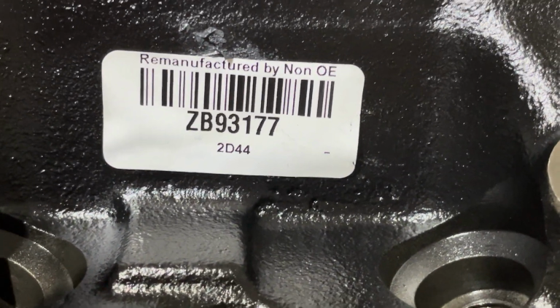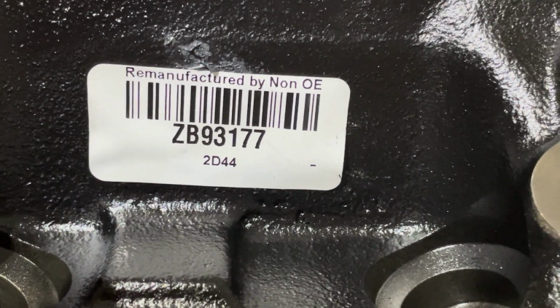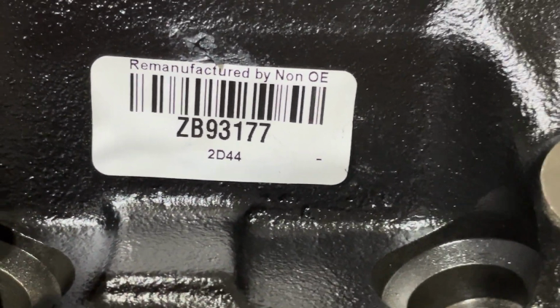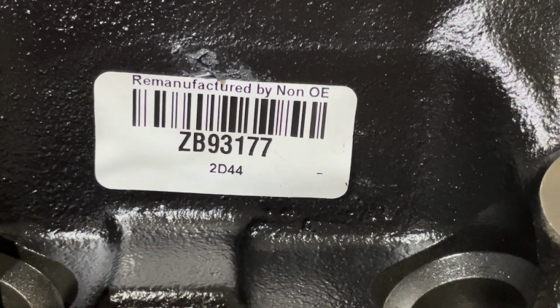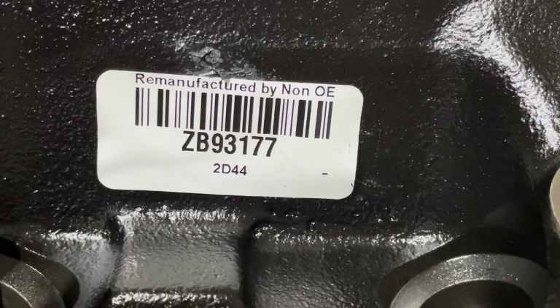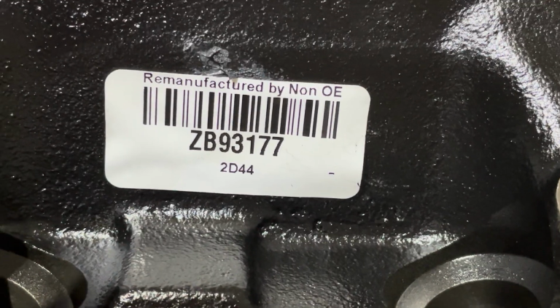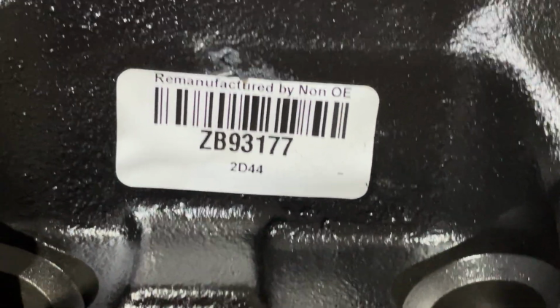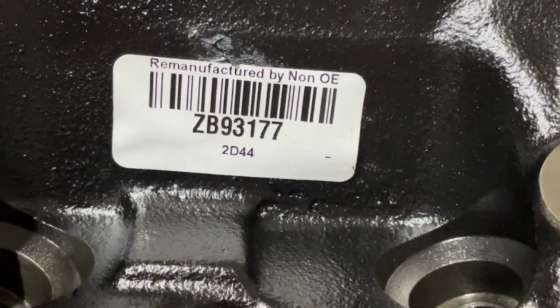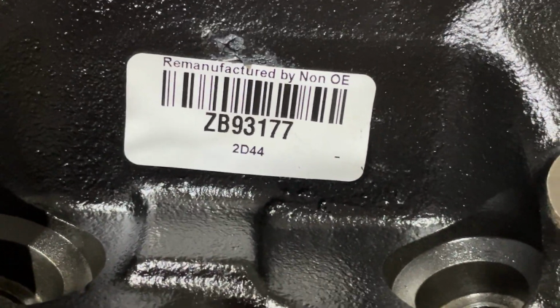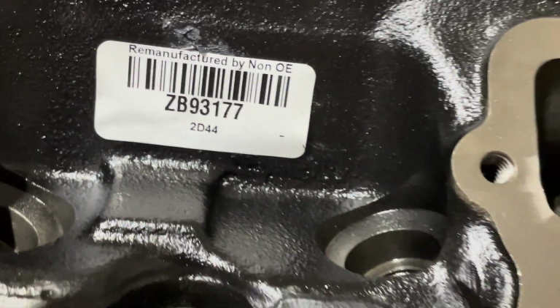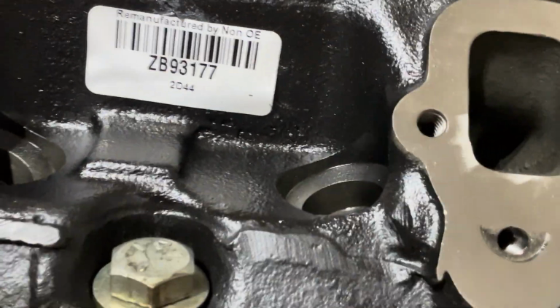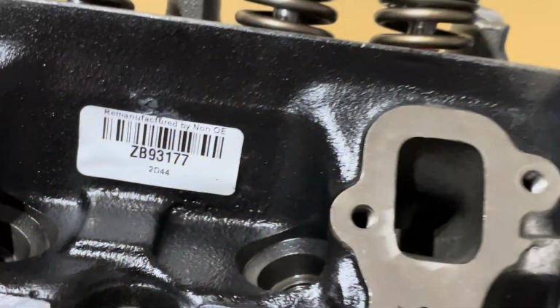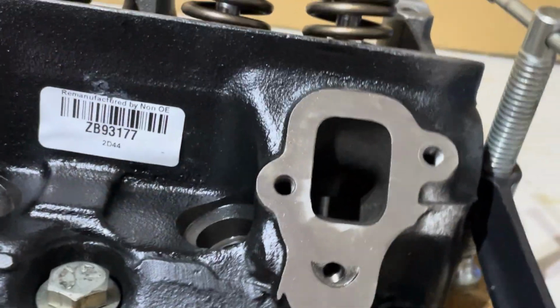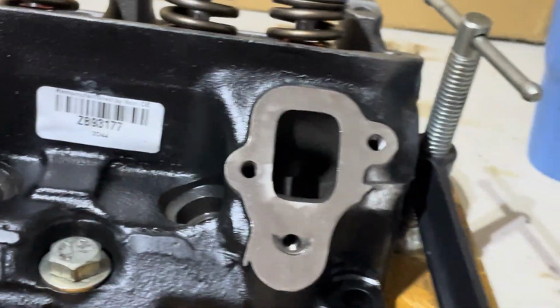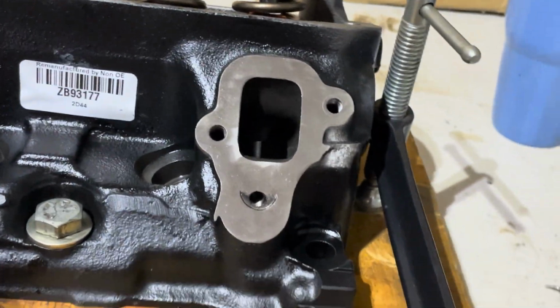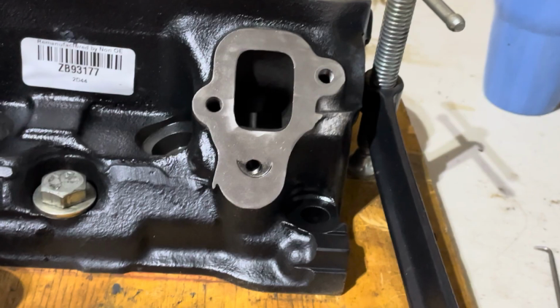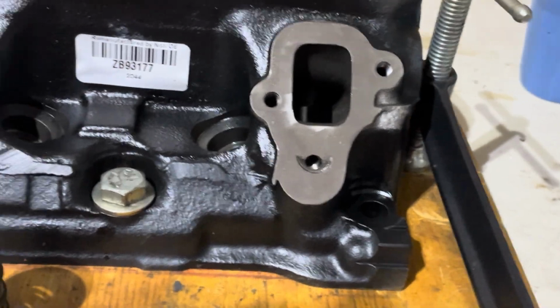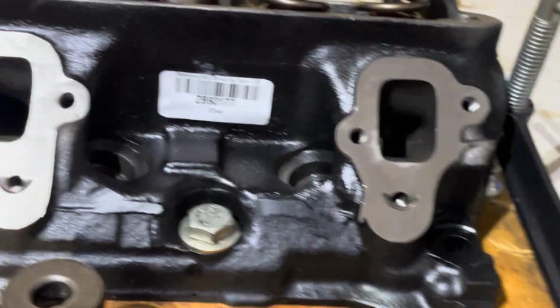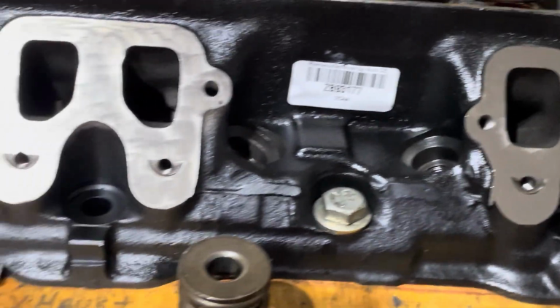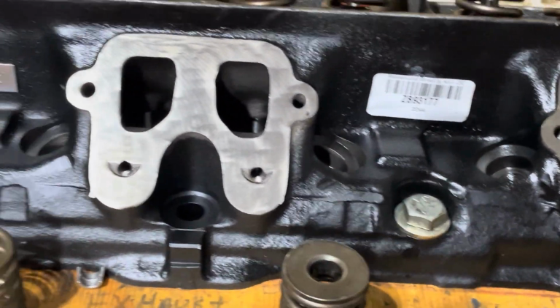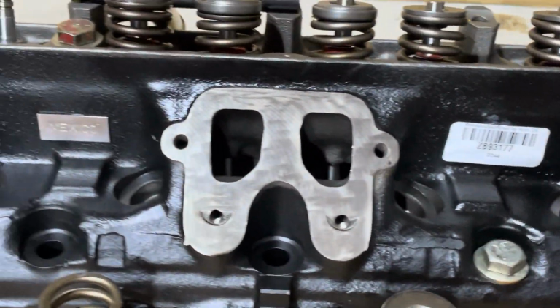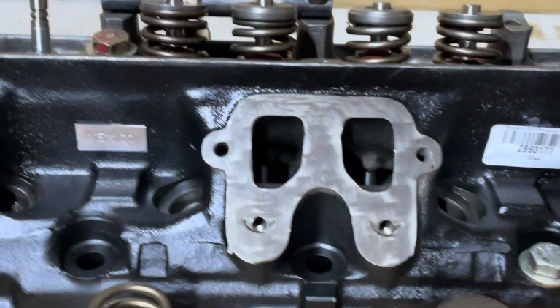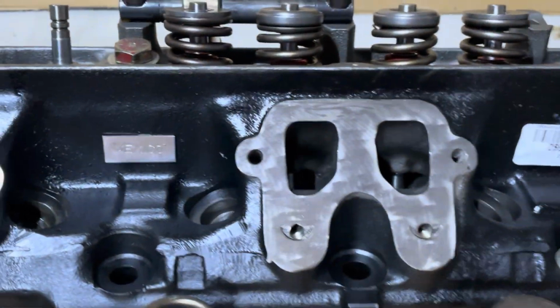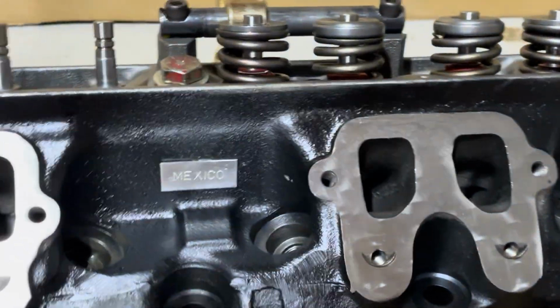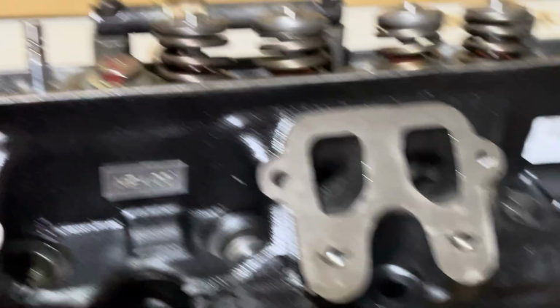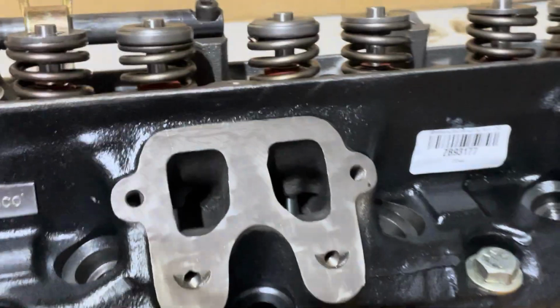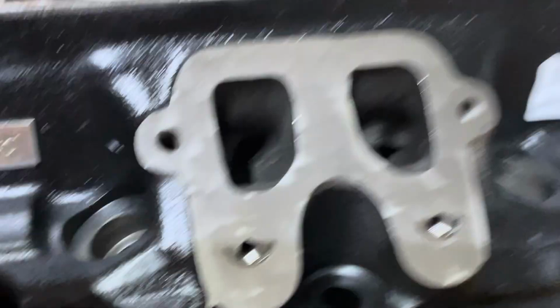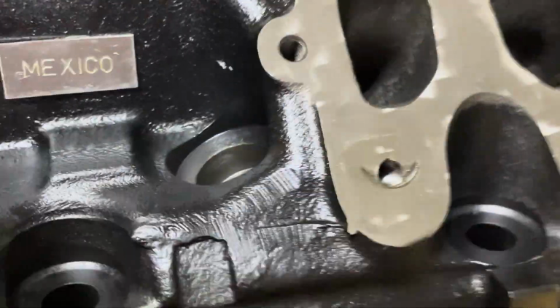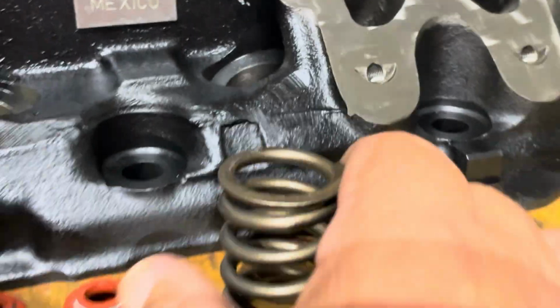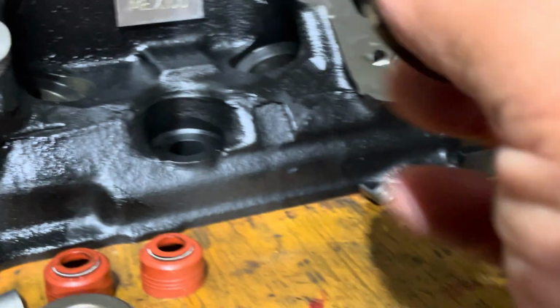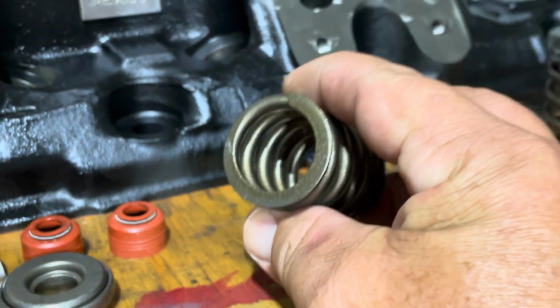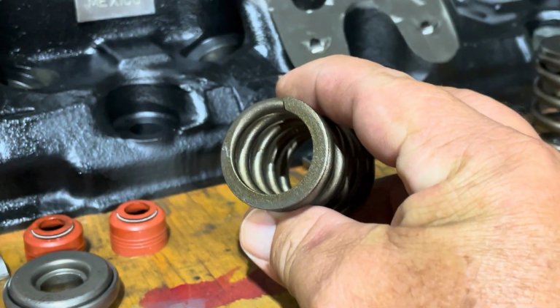Remanufactured by non-original equipment. You can go to Summit Racing — I don't know if they still have them, but they were relatively inexpensive. They come with single springs.